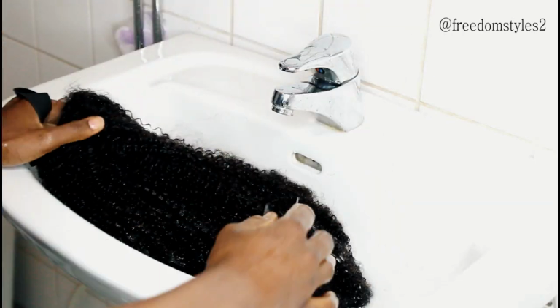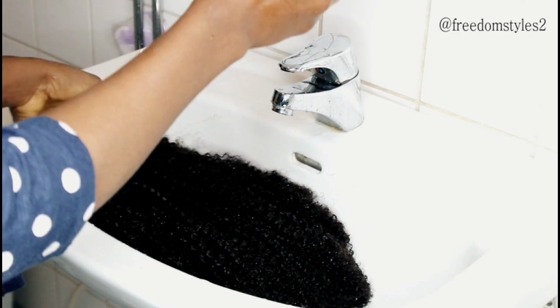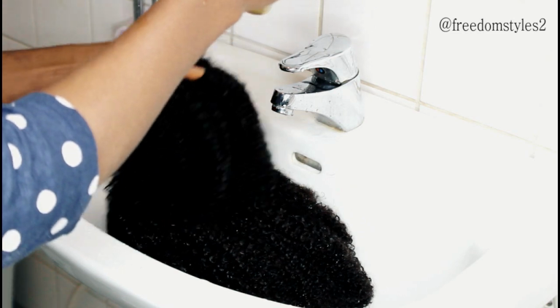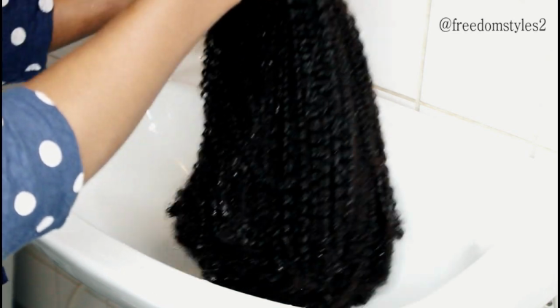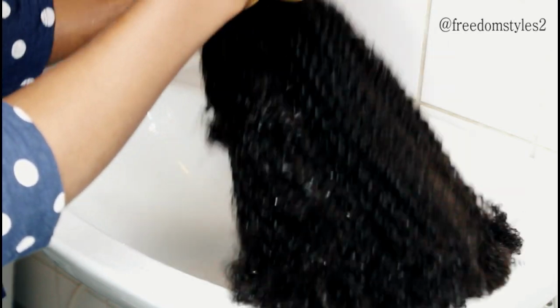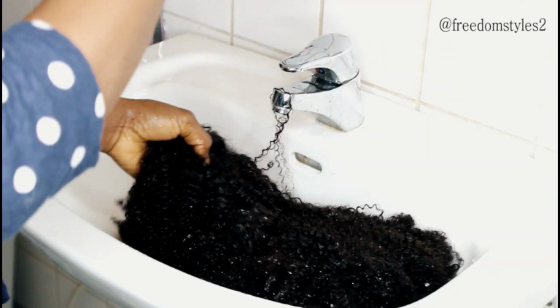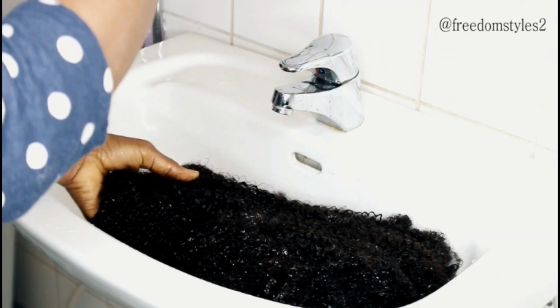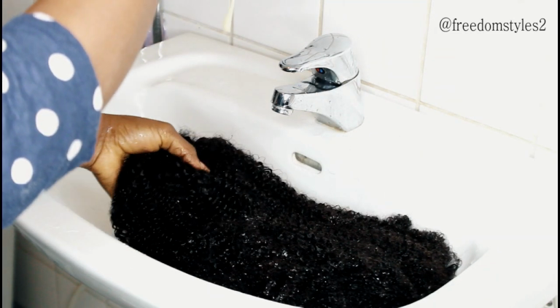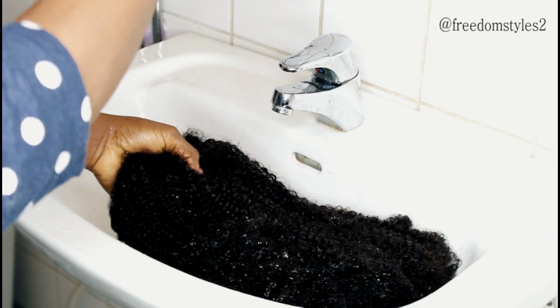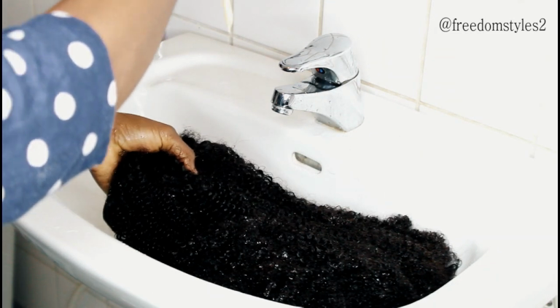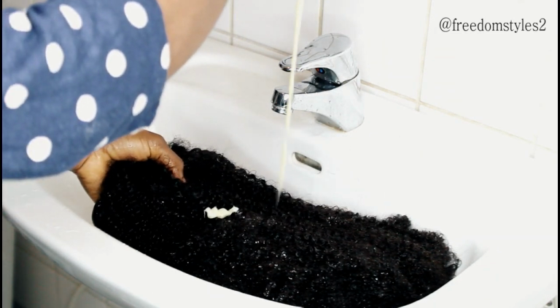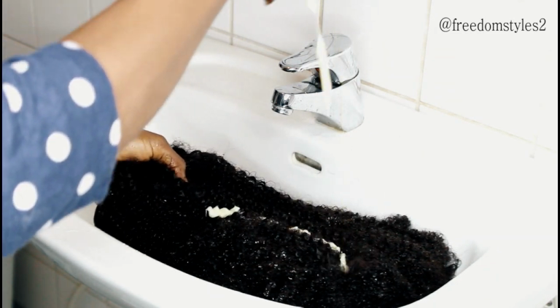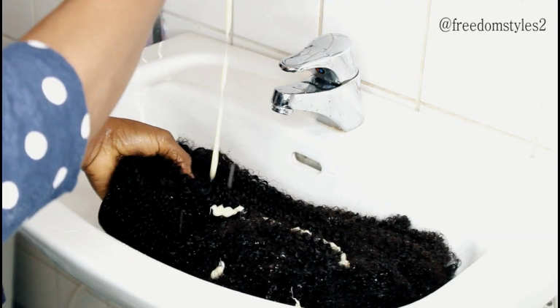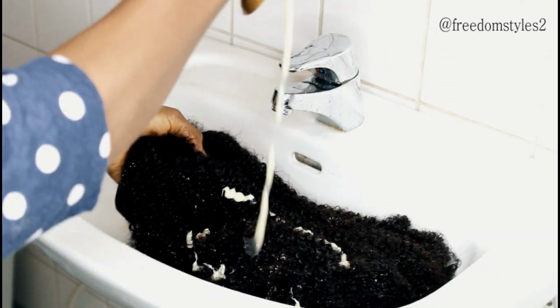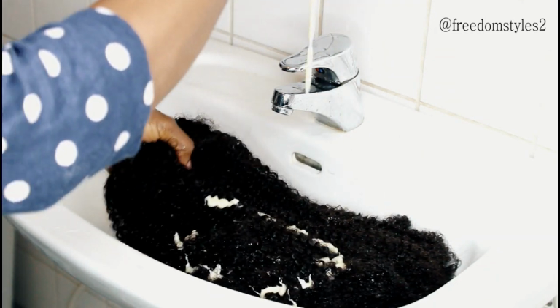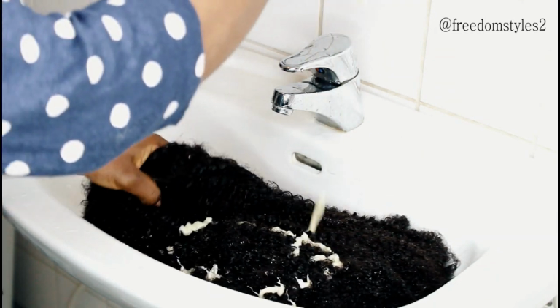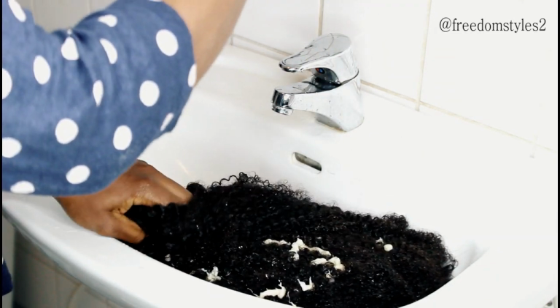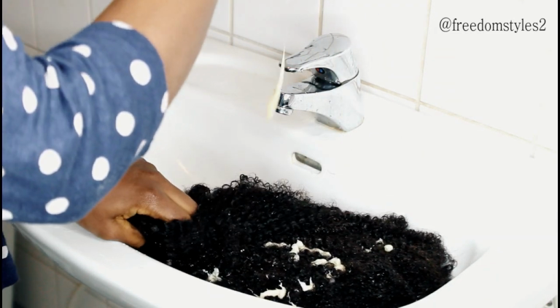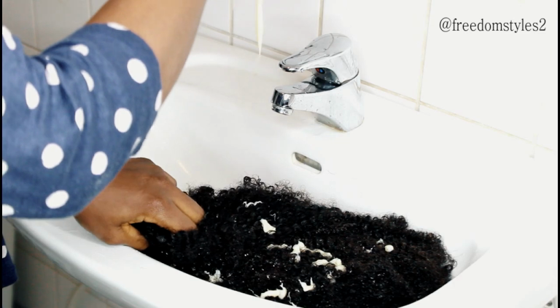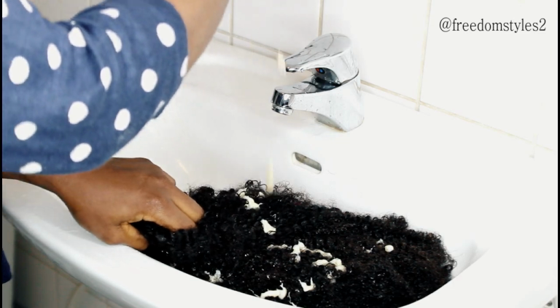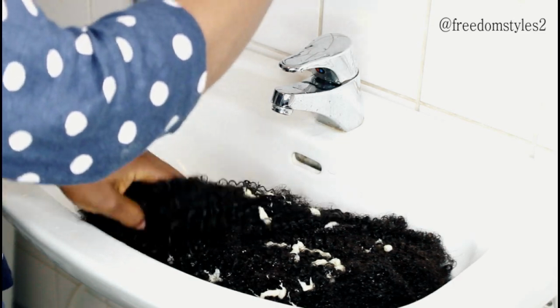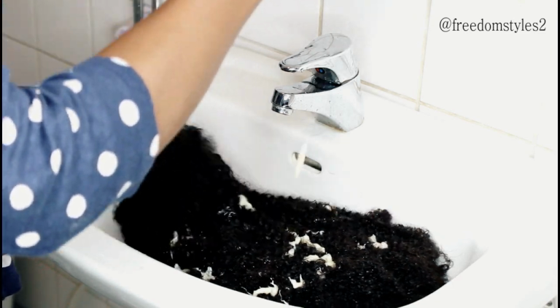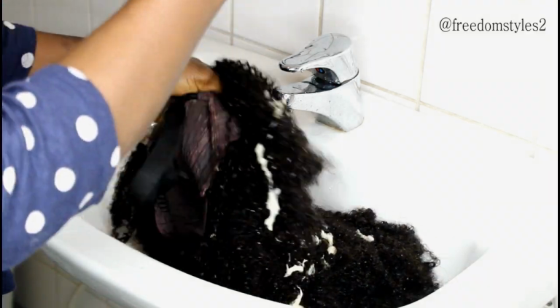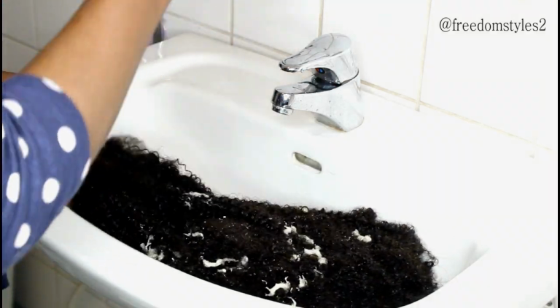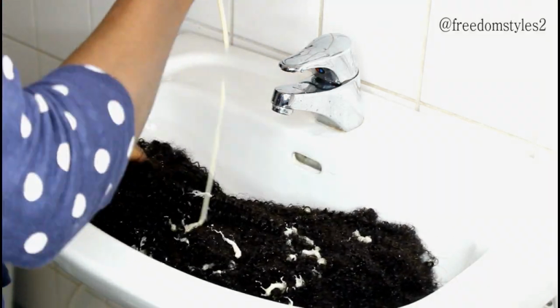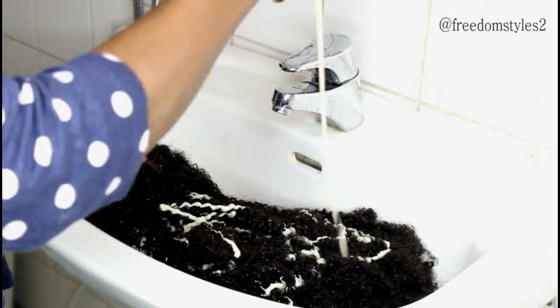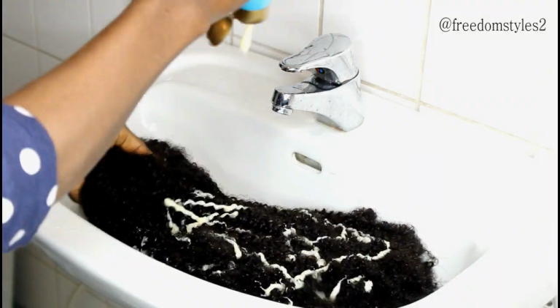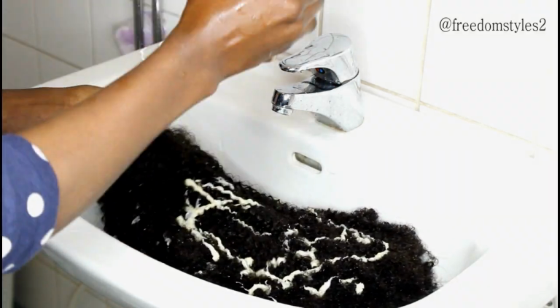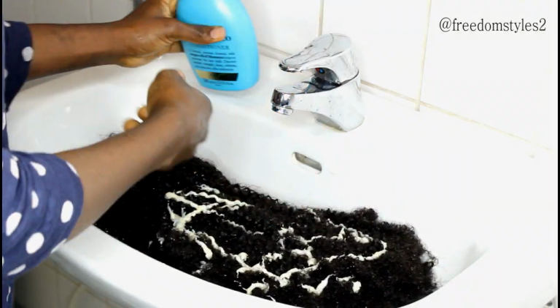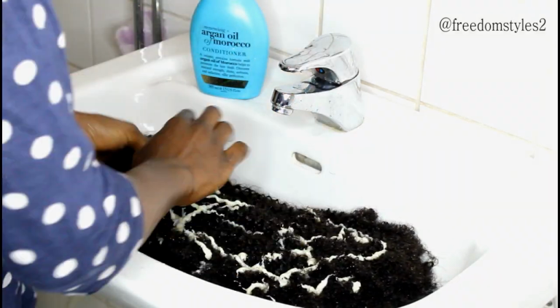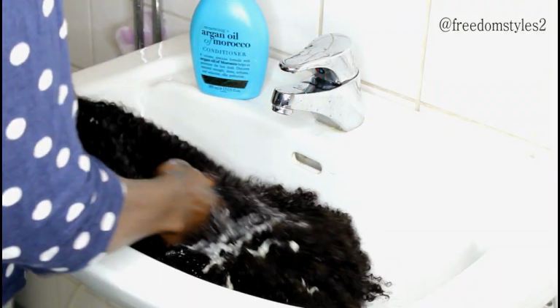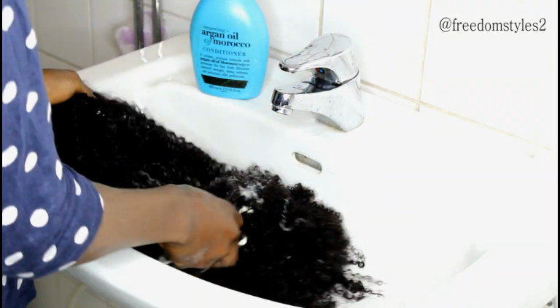I'll press the Argan Oil of Morocco conditioner. I don't like to shampoo my curly wigs — I only condition my curly wigs.